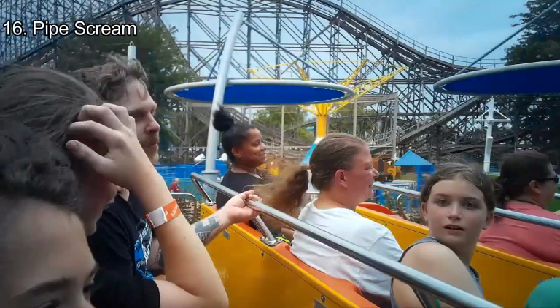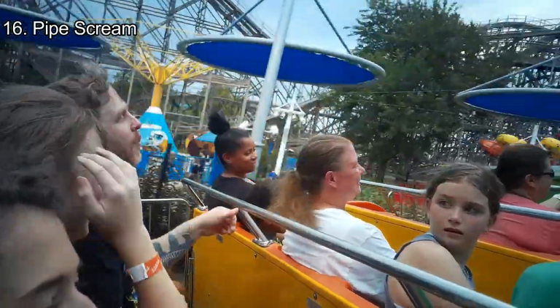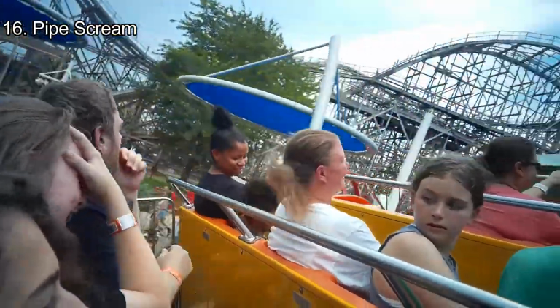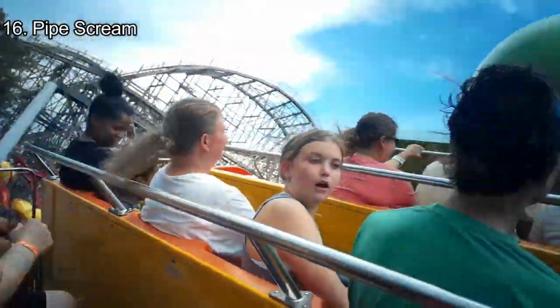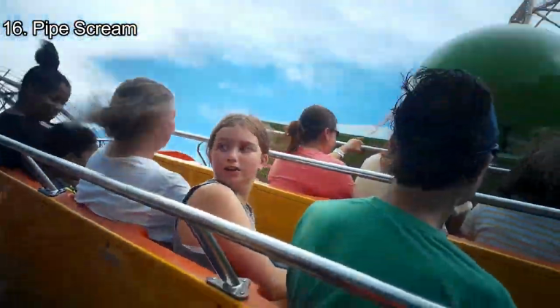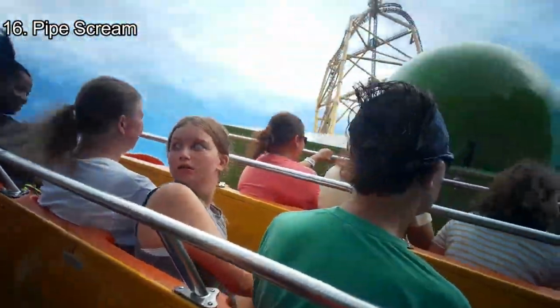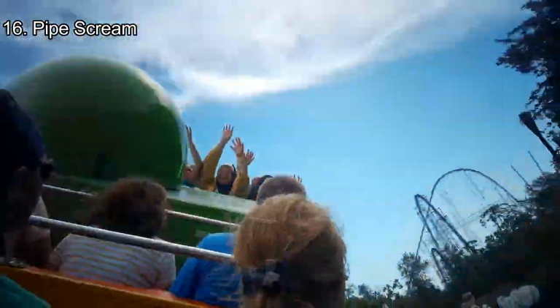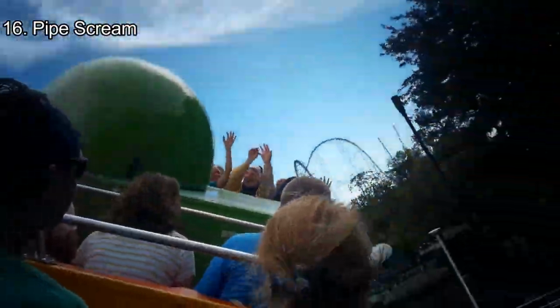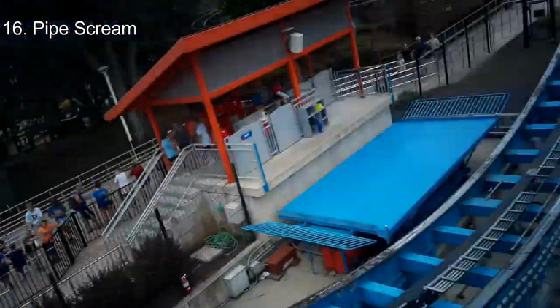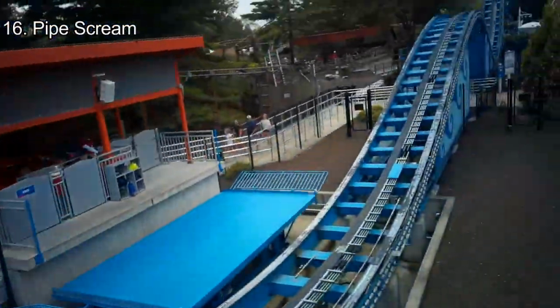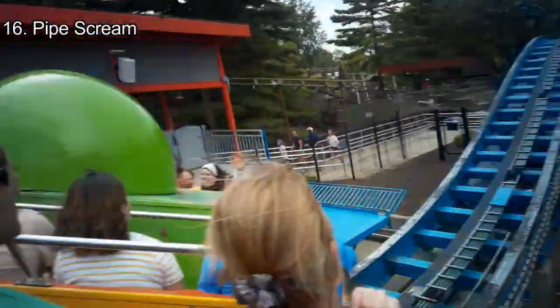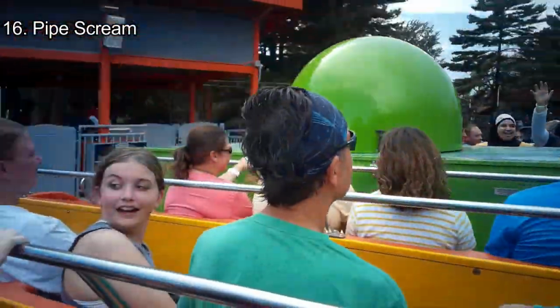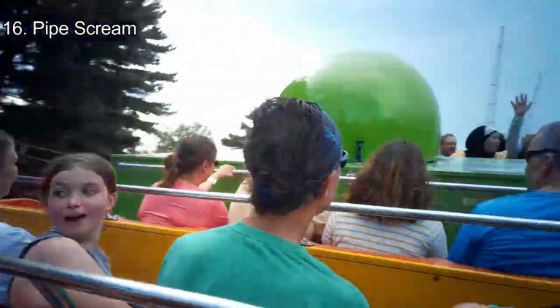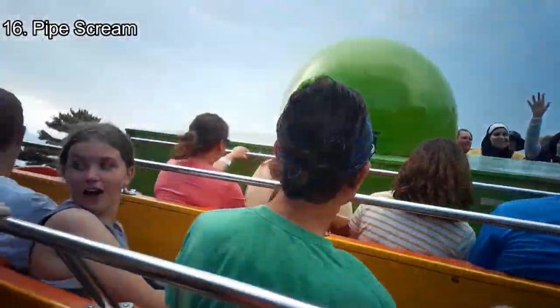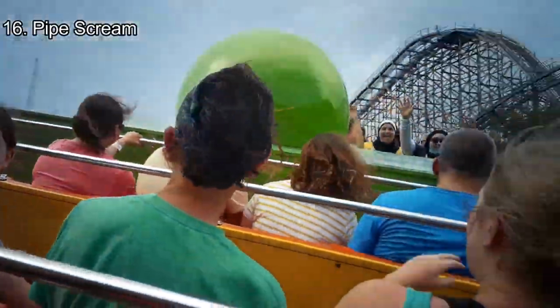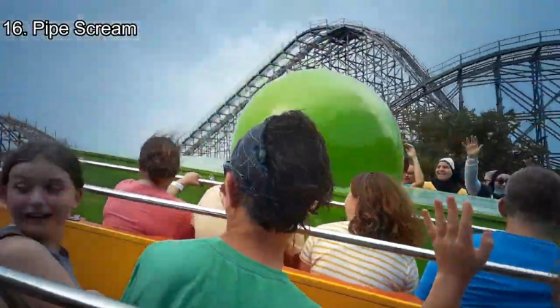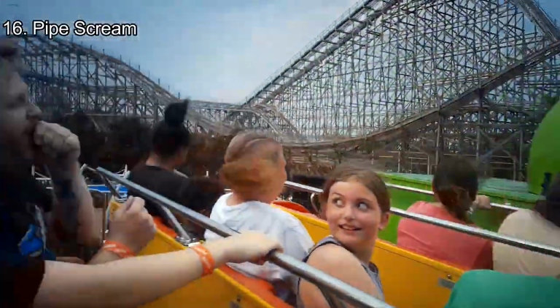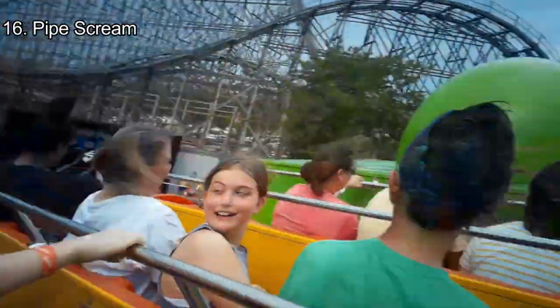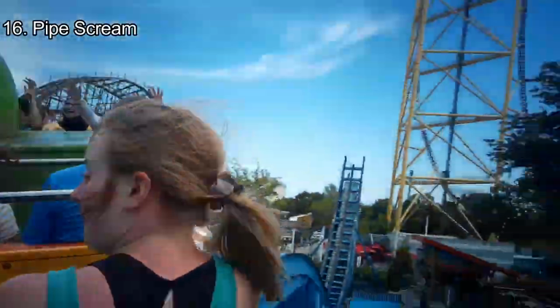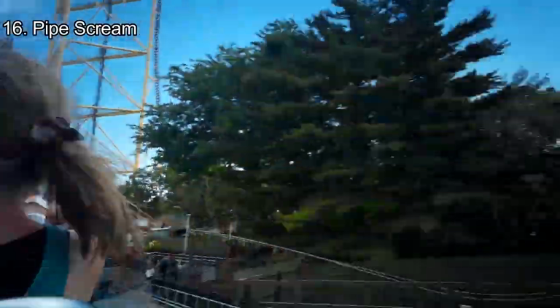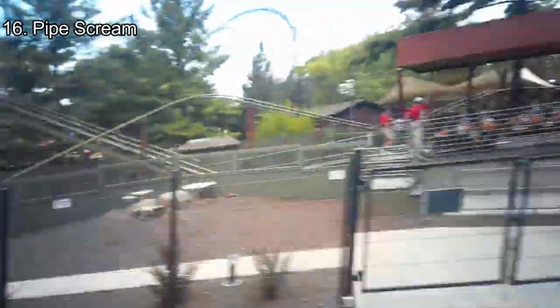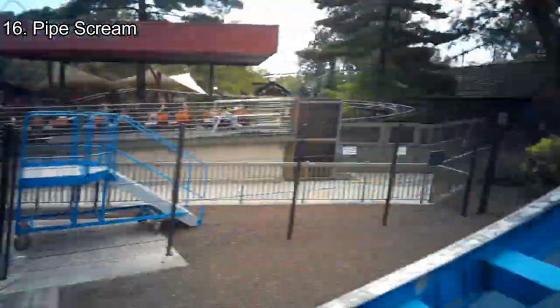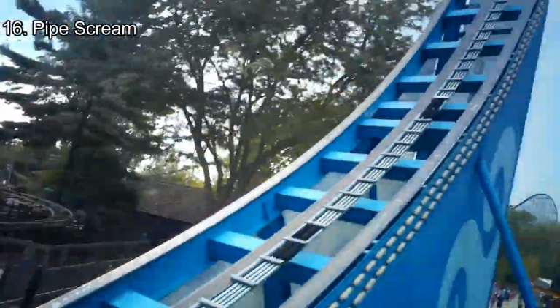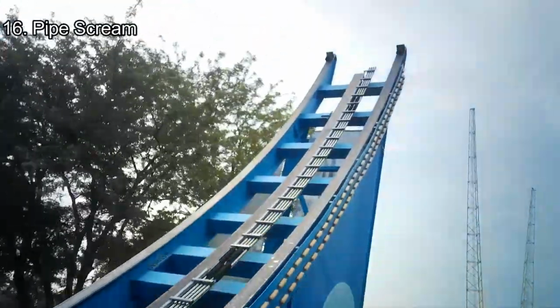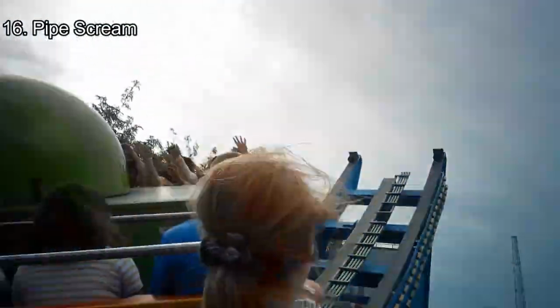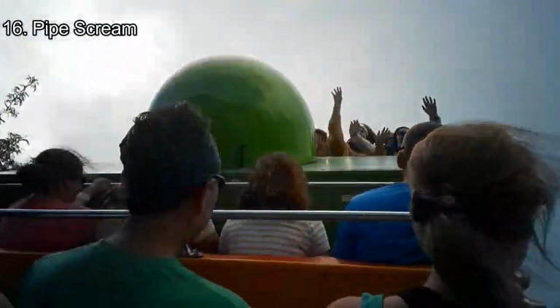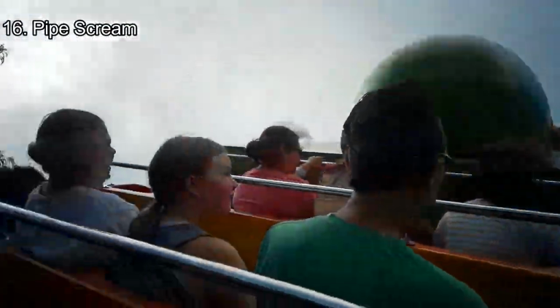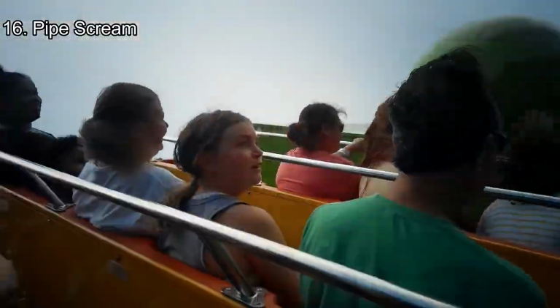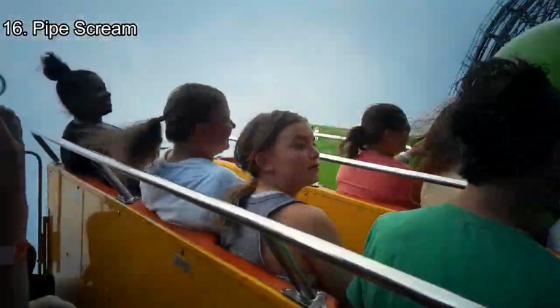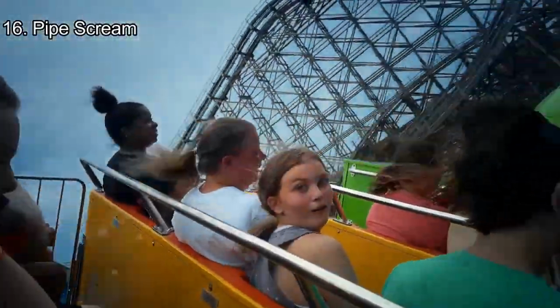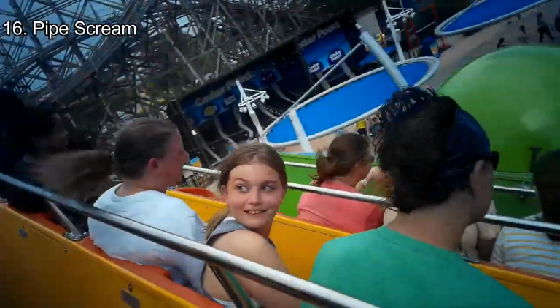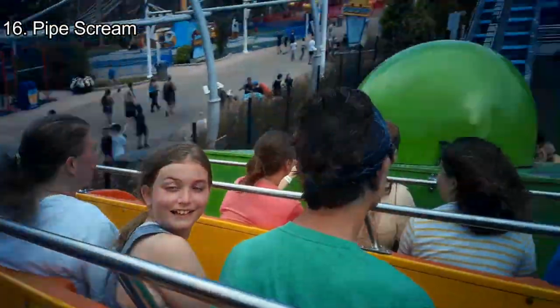Number 16: Pipe Scream. Pipe Scream, which isn't a coaster, is one of the favorite rides to hop on. It's one of the floatiest rides in the park, and it's basically a pendulum ride on rails, making it full of floater airtime on each of the hills. In addition to the spinning, you can get some really unique feelings on Pipe Scream.